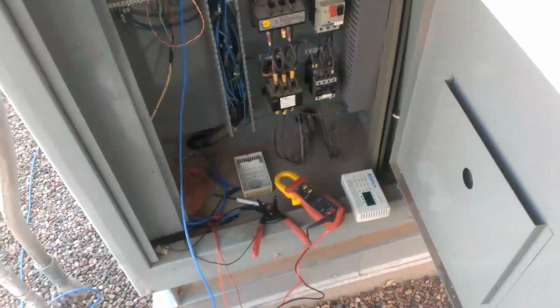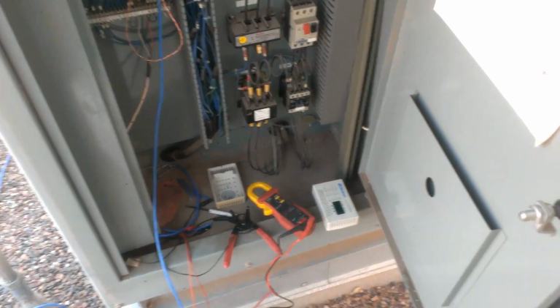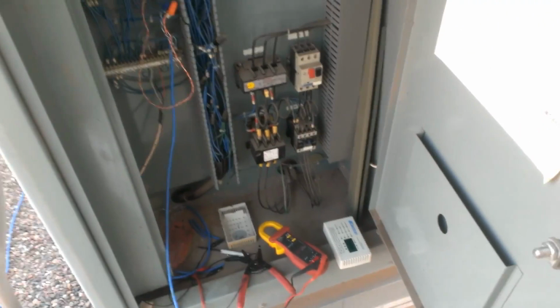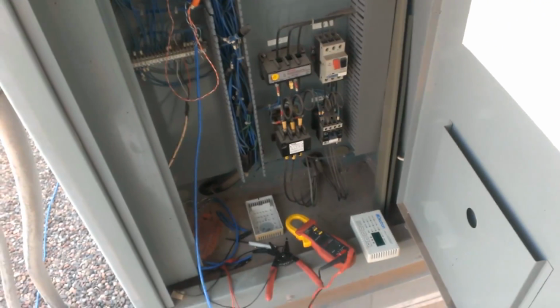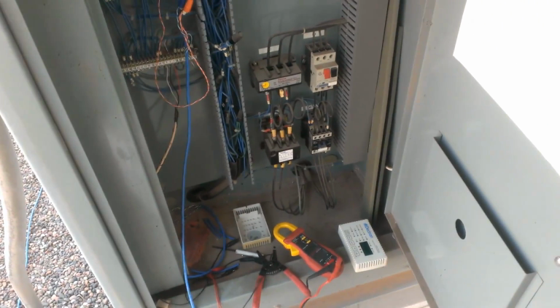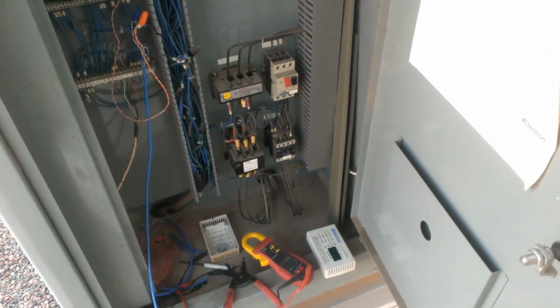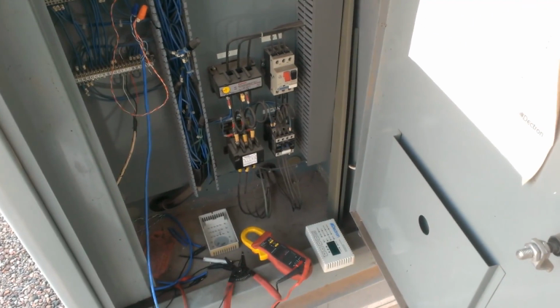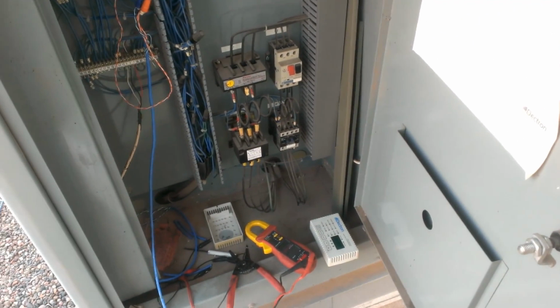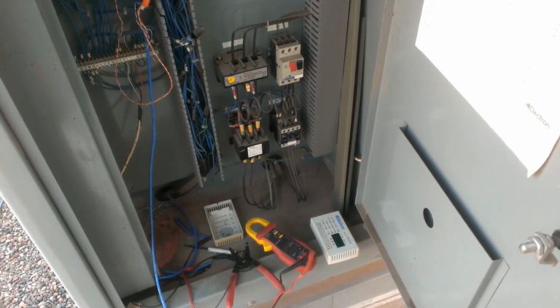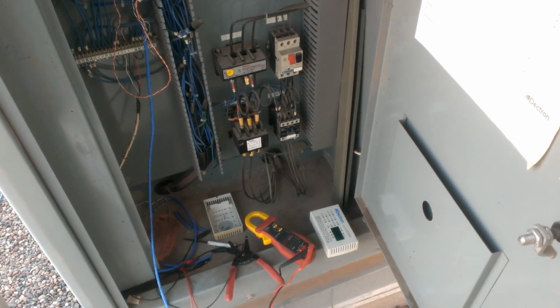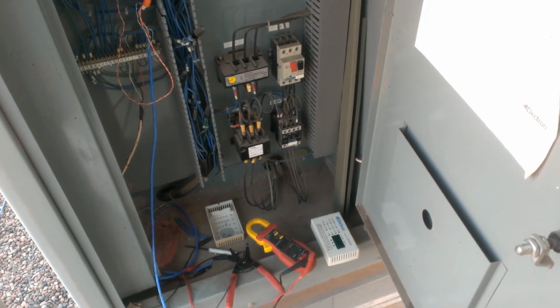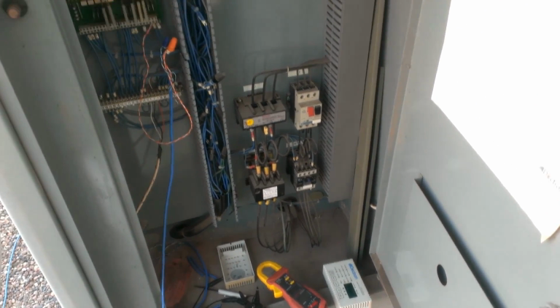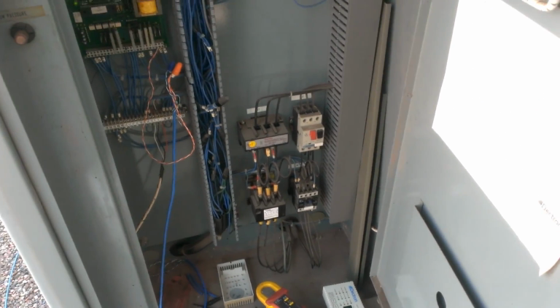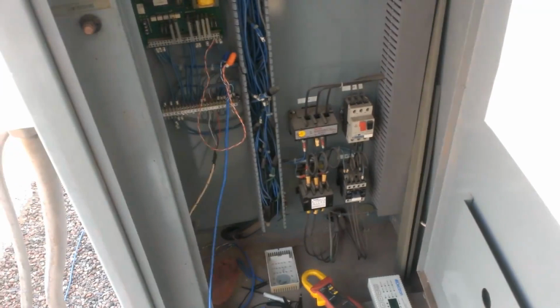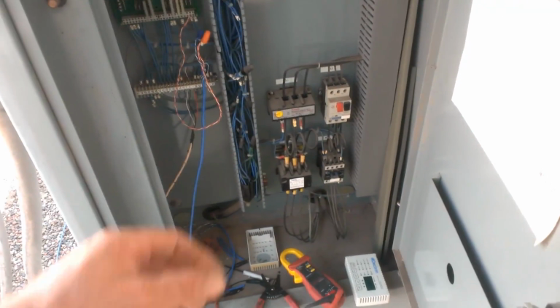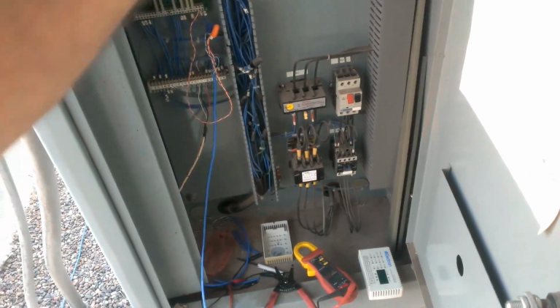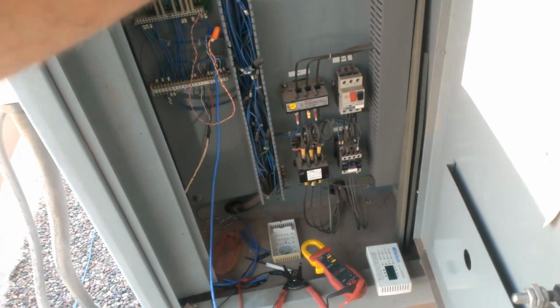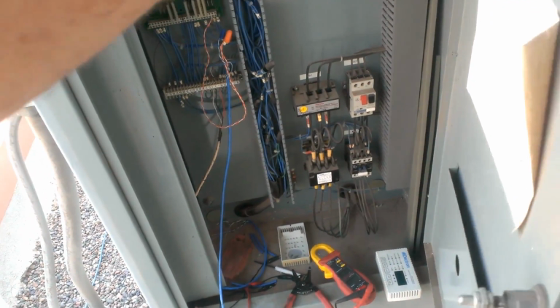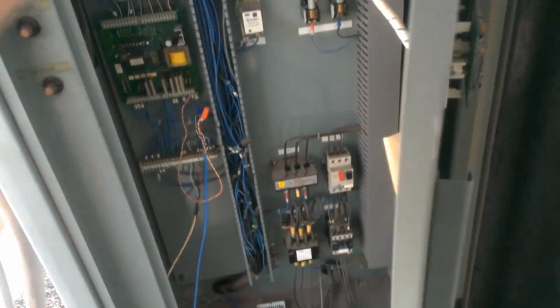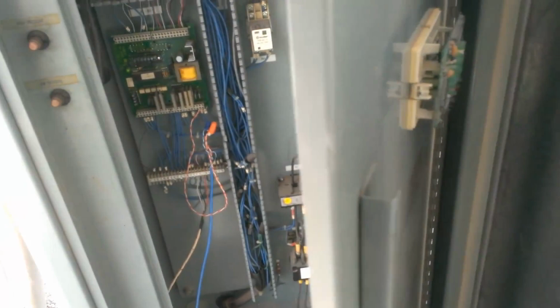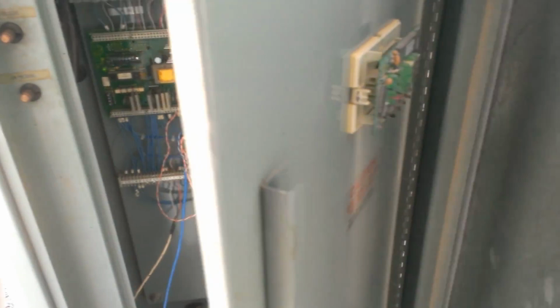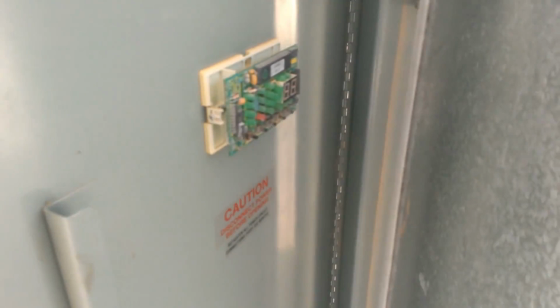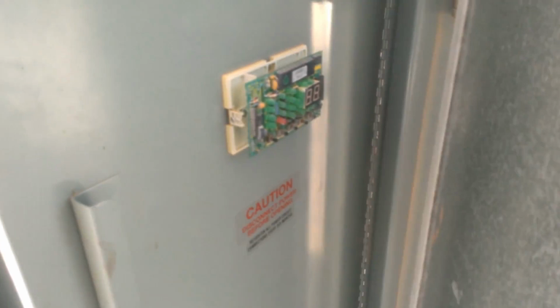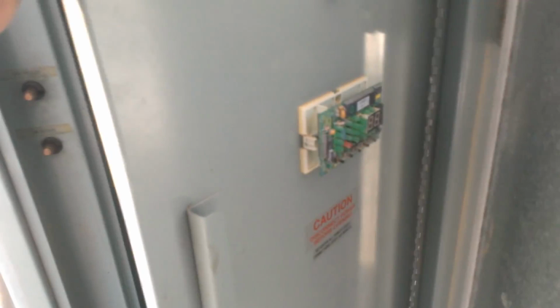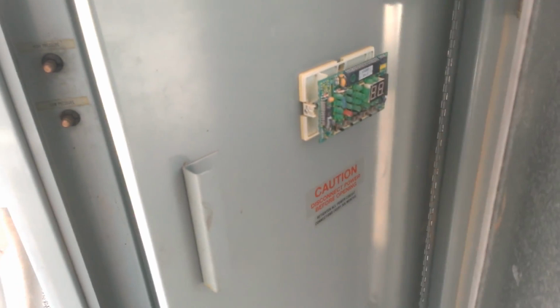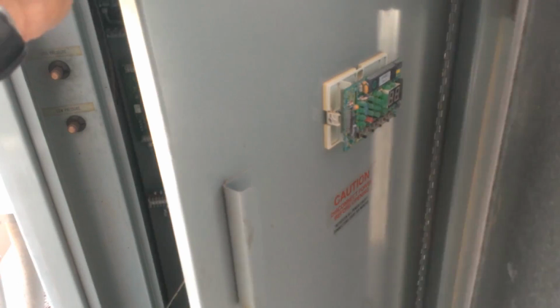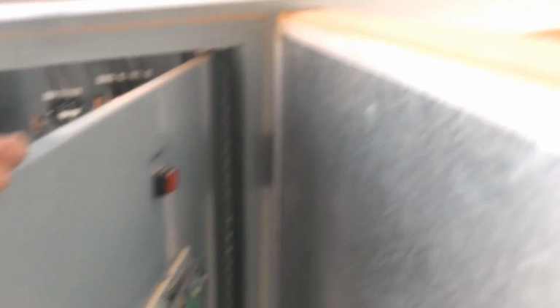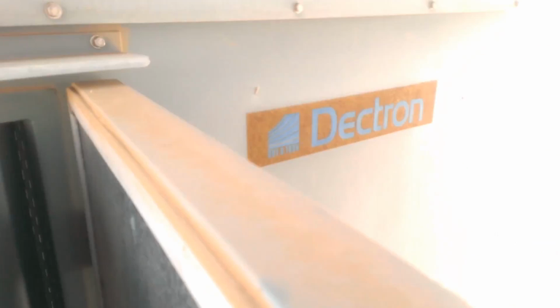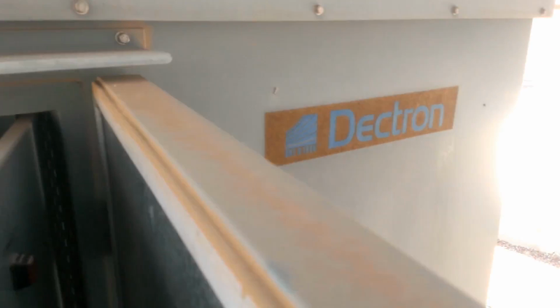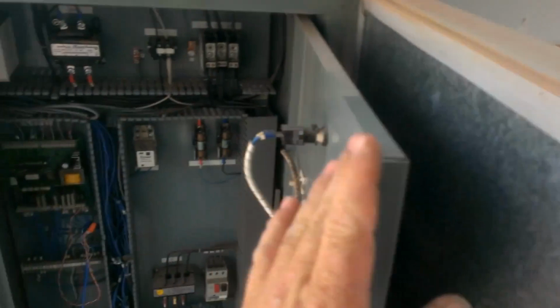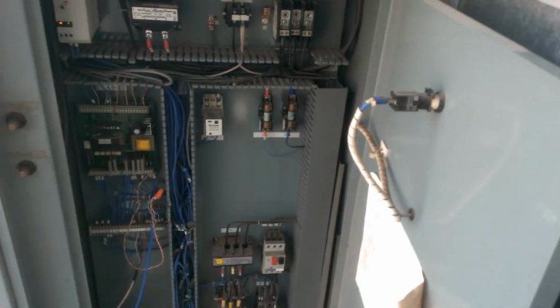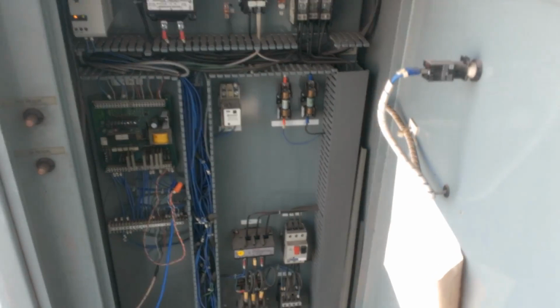What is that? This is what you do when you need to get a unit running right away and don't want to wait for parts. This is a Decatron pool dehumidifier.